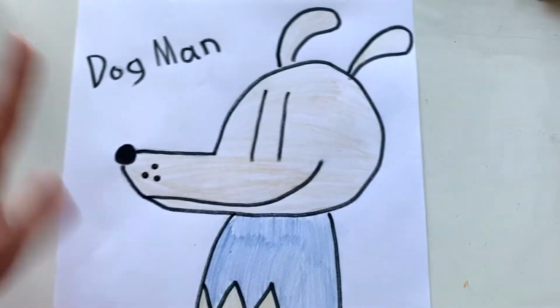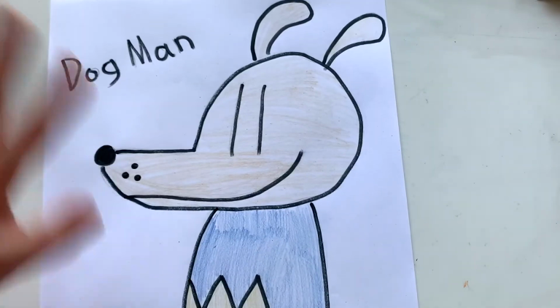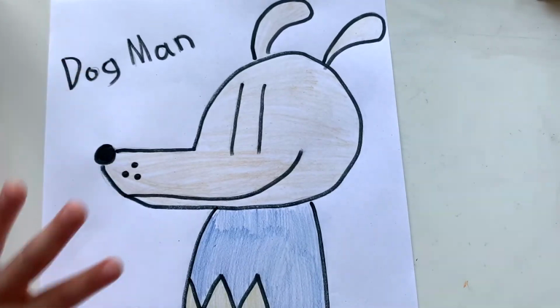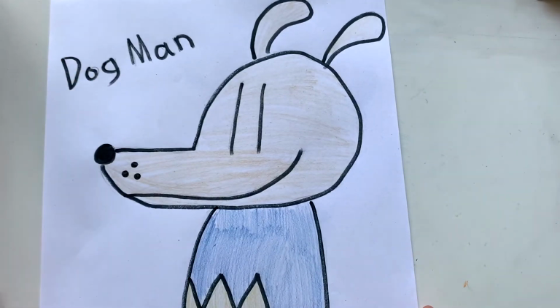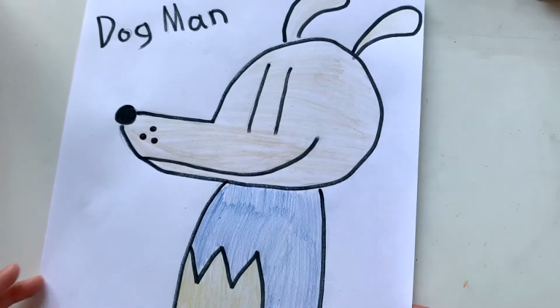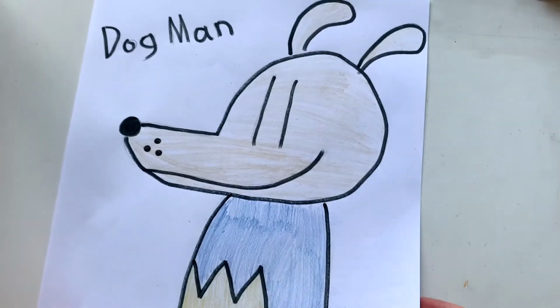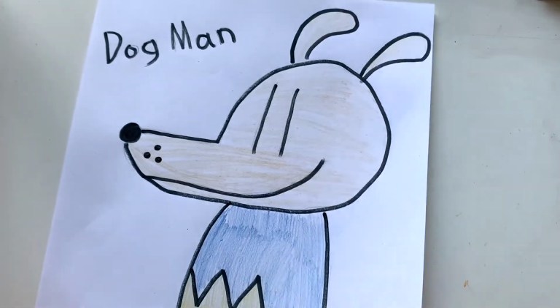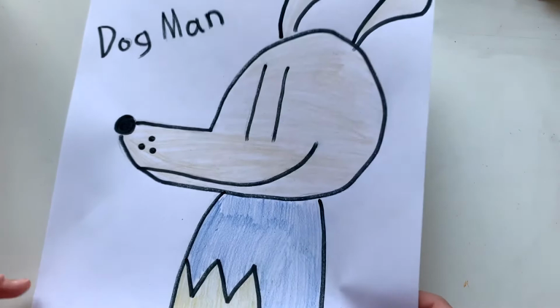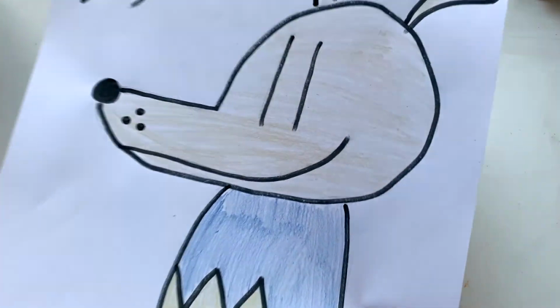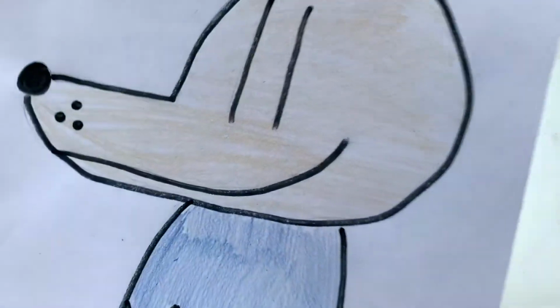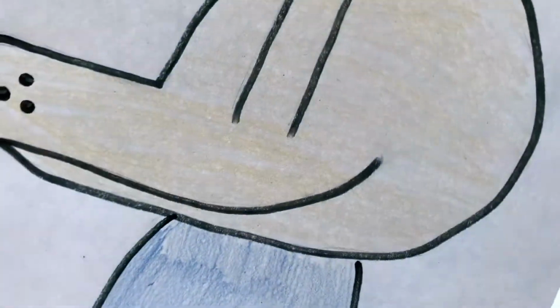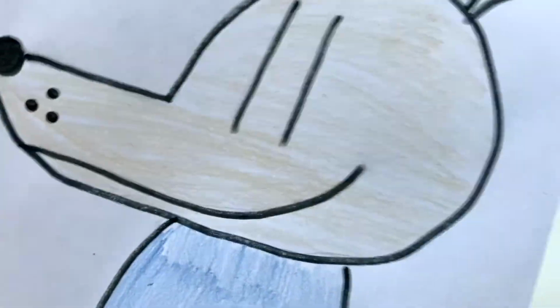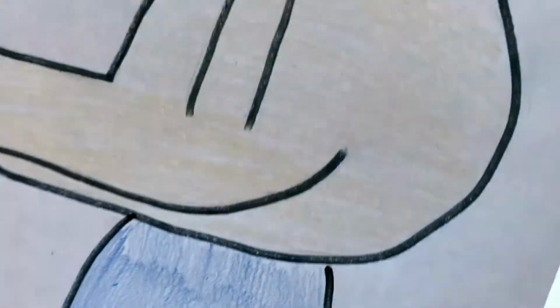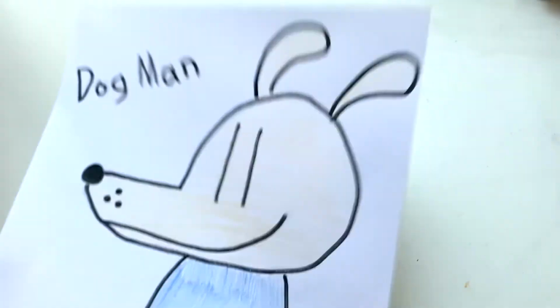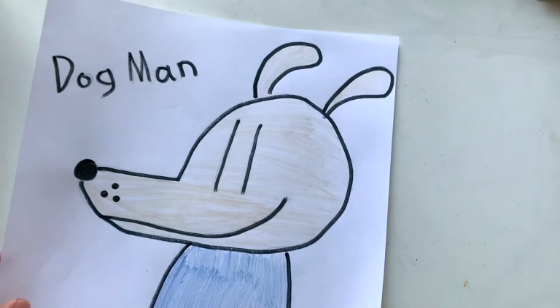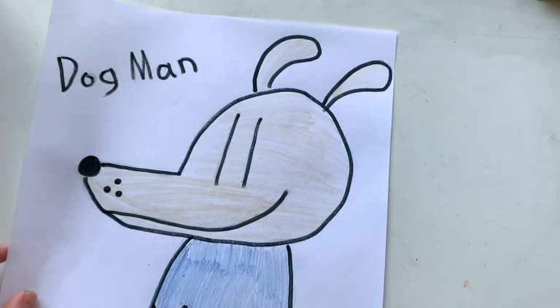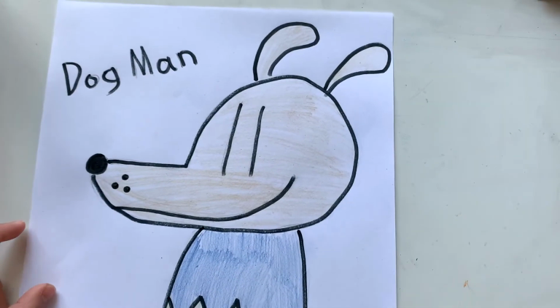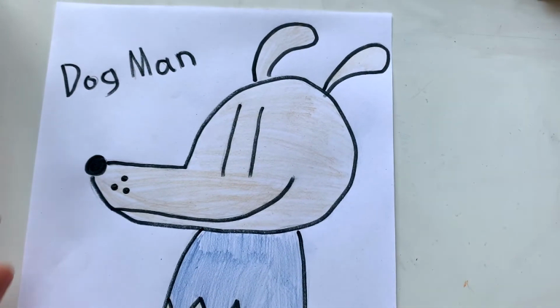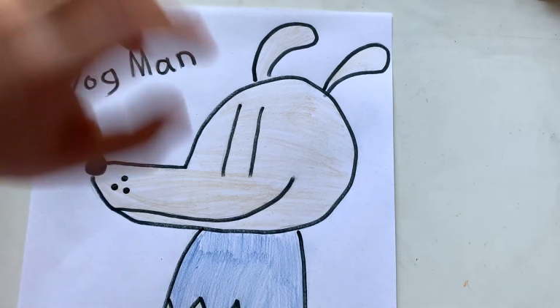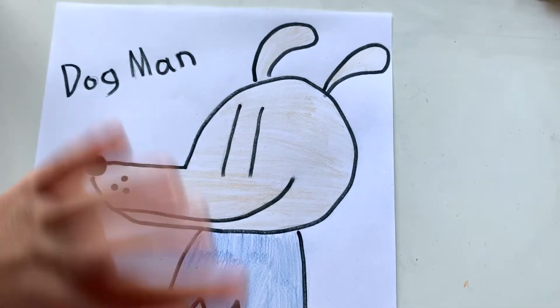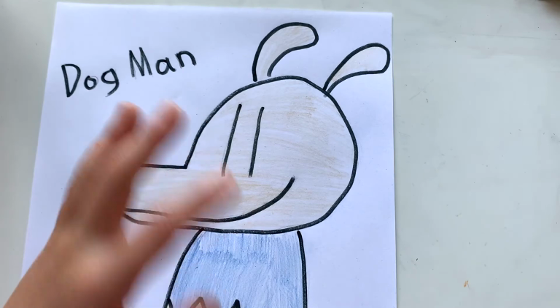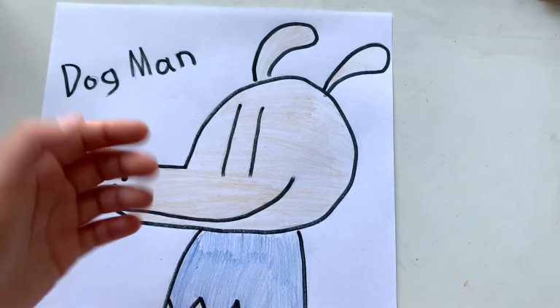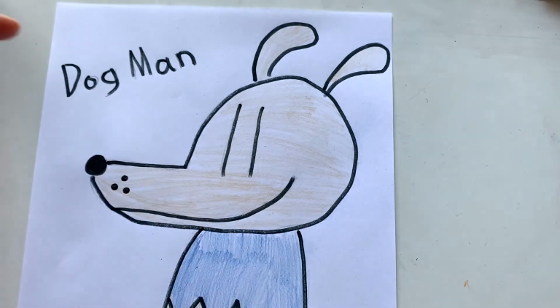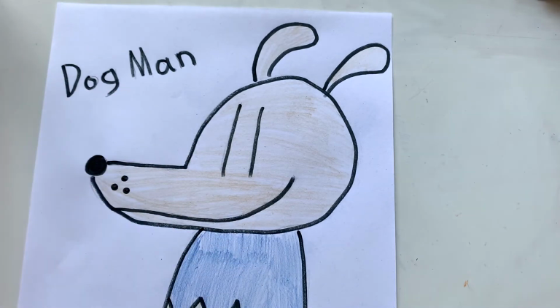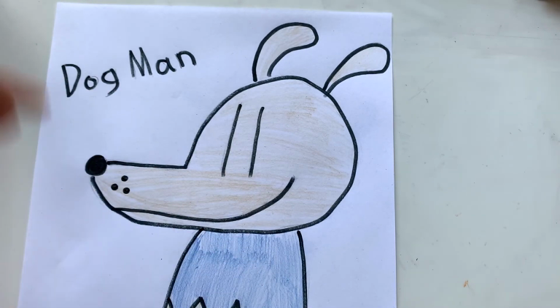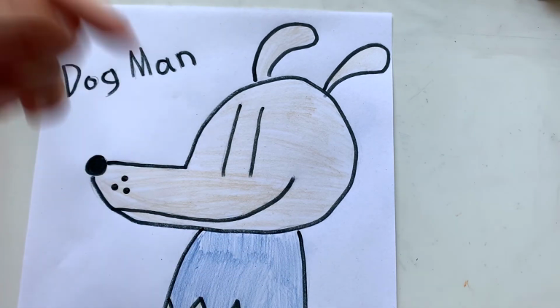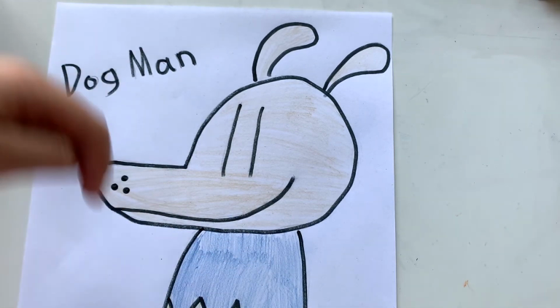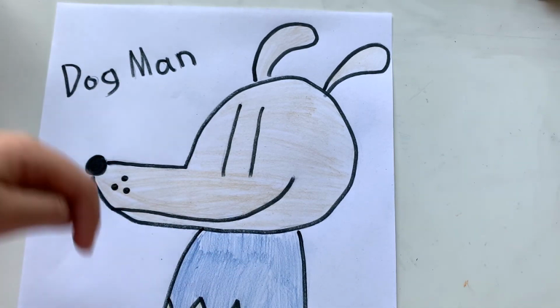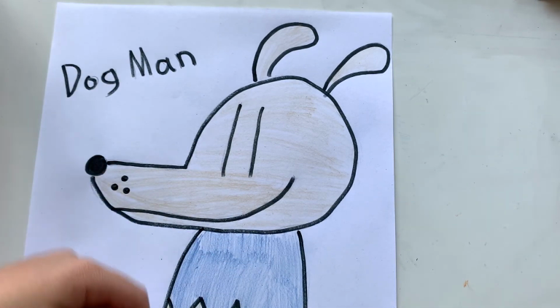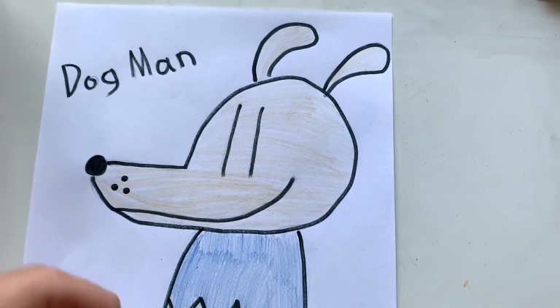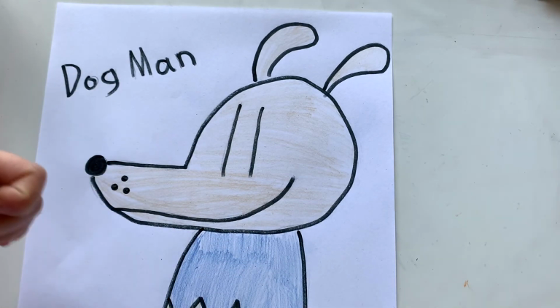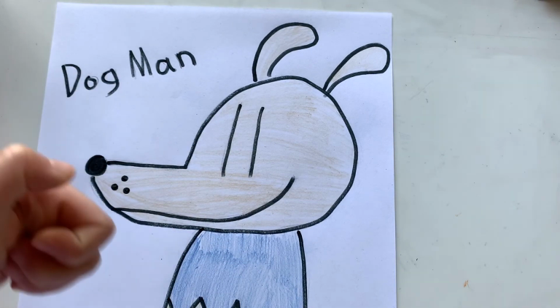Bye! And even Dogman says ruff ruff ruff — that means bye! Bye everyone. Remember to subscribe and hit the bell button. Bye!